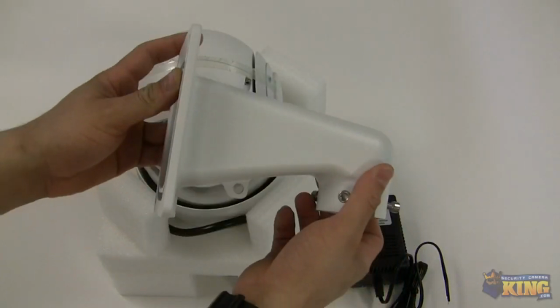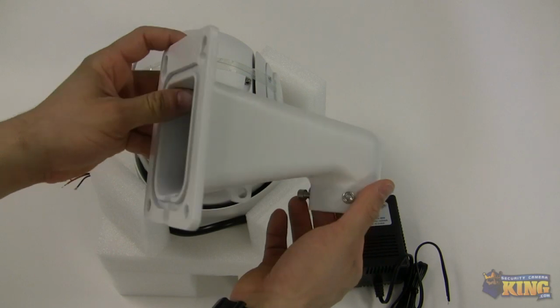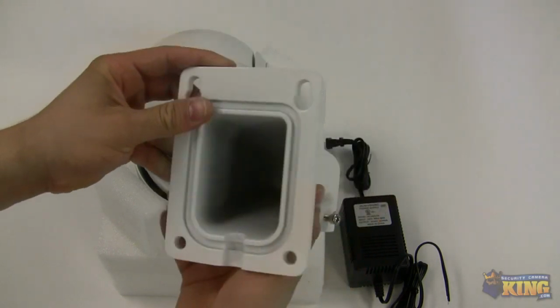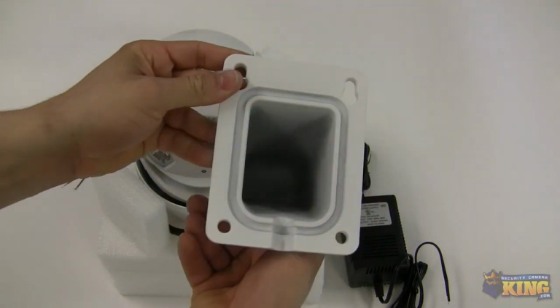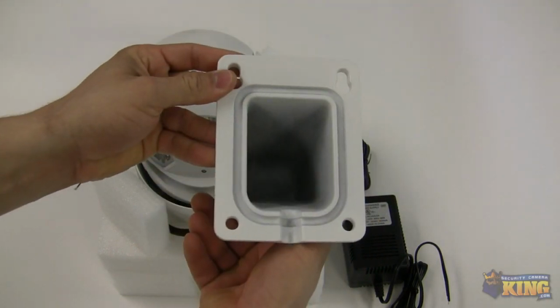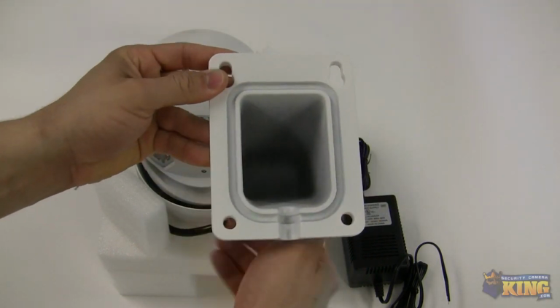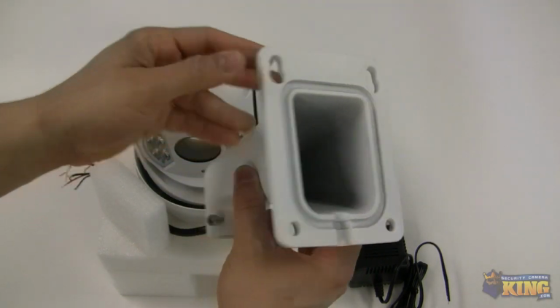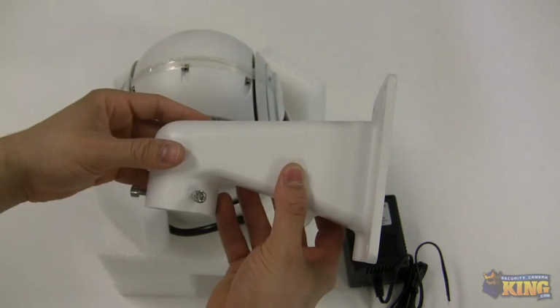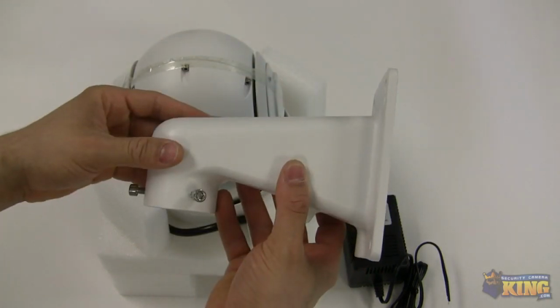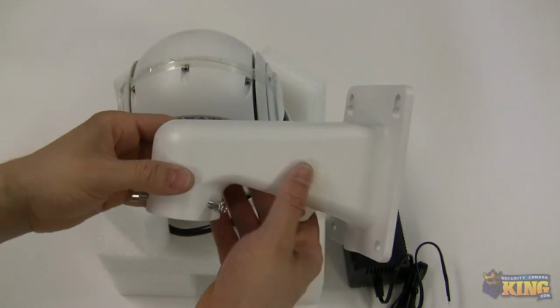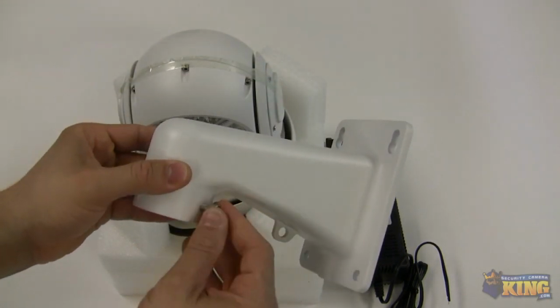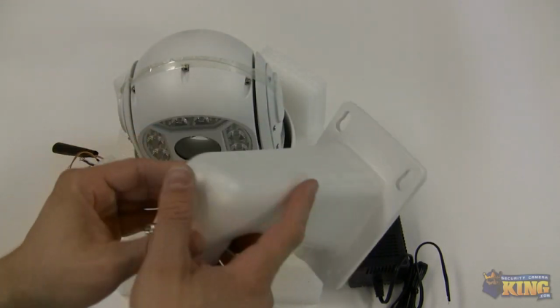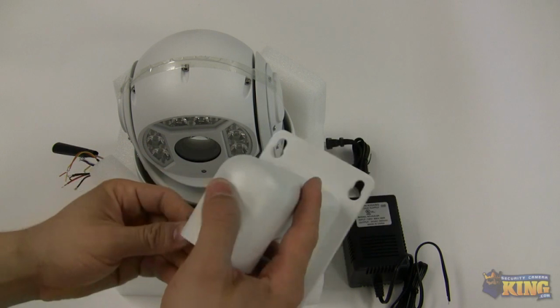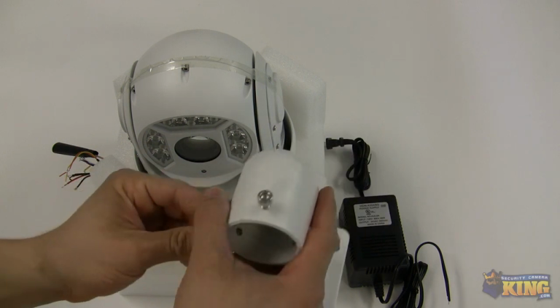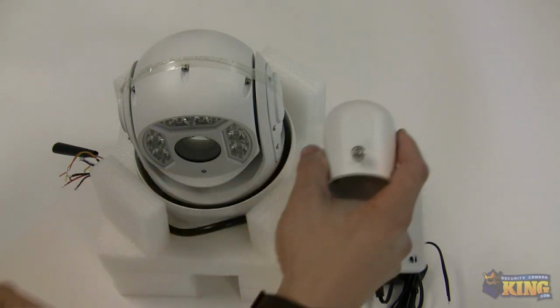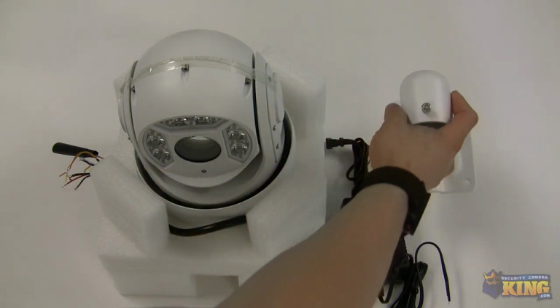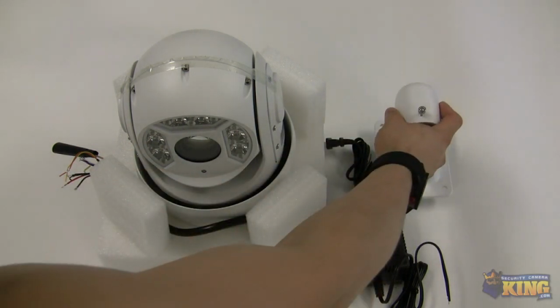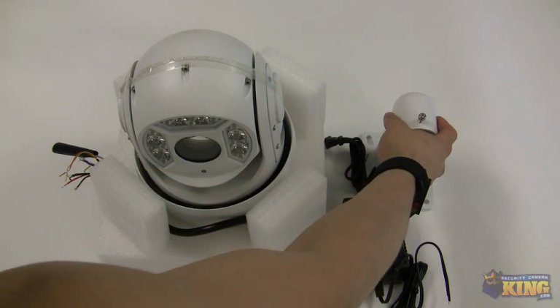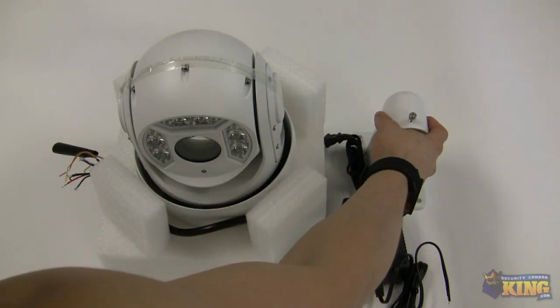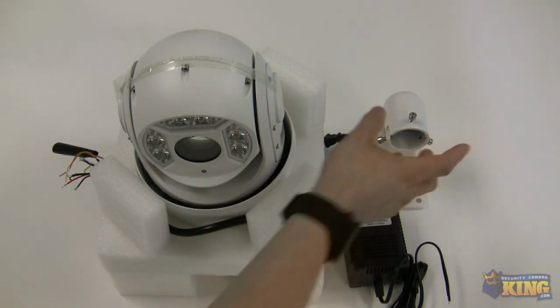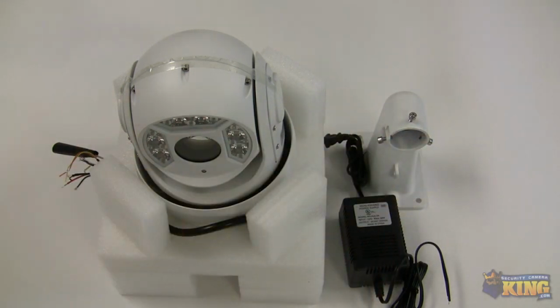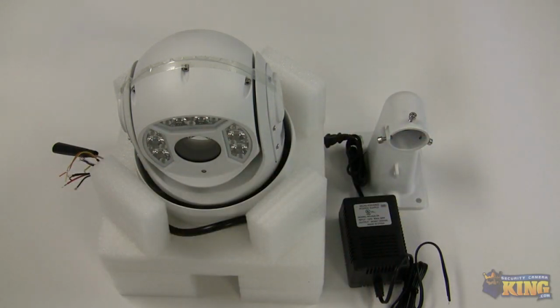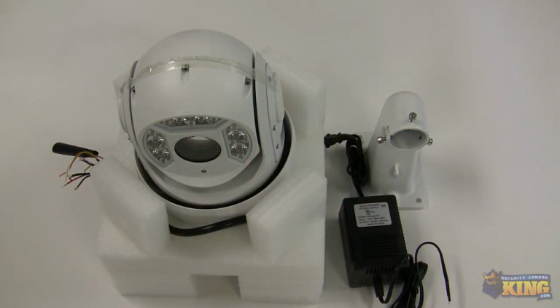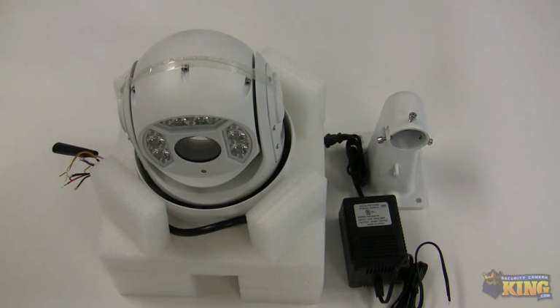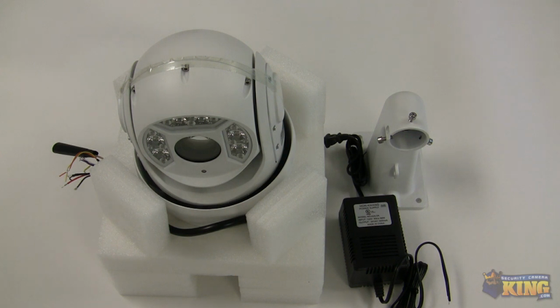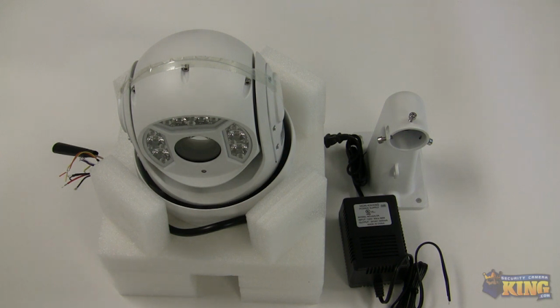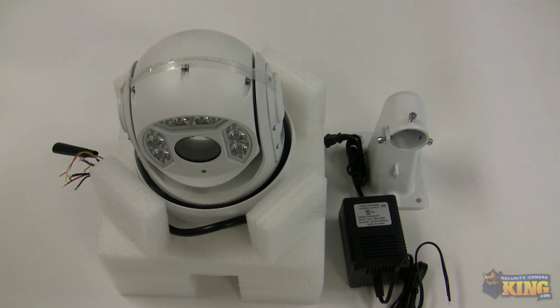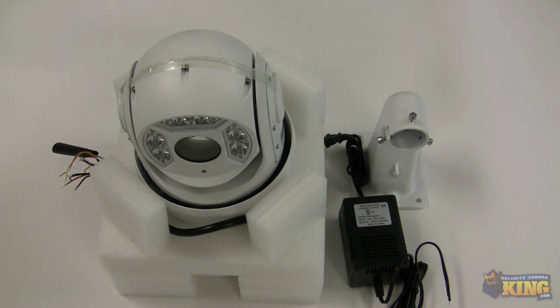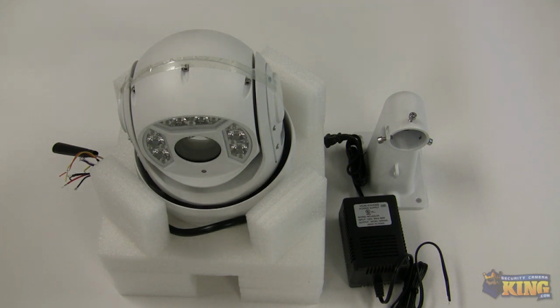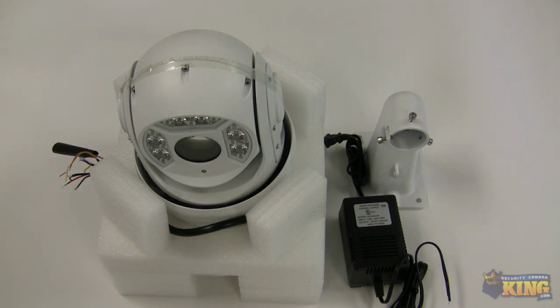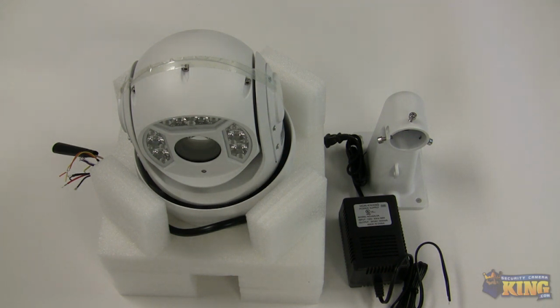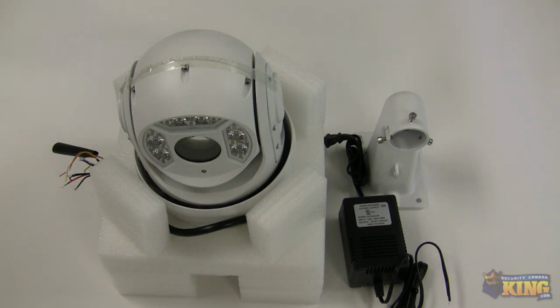And the wall mount — this particular wall mount comes standard with the camera. Other accessories can be added to this wall mount if you wanted to install this in the corner of your building or flush mounted. We have the accessories that will fit that wall mount.